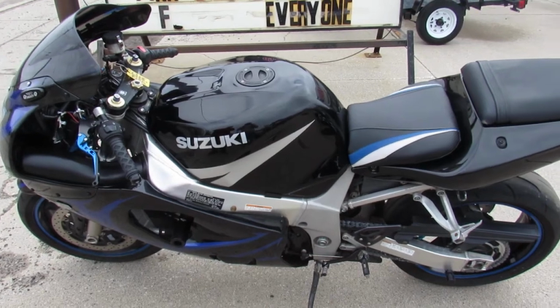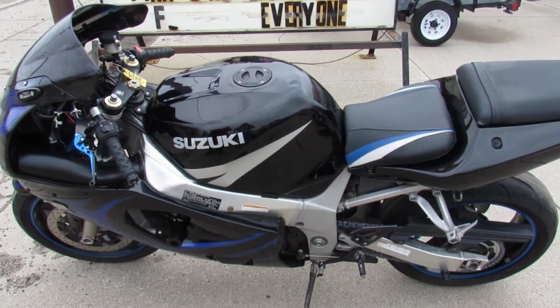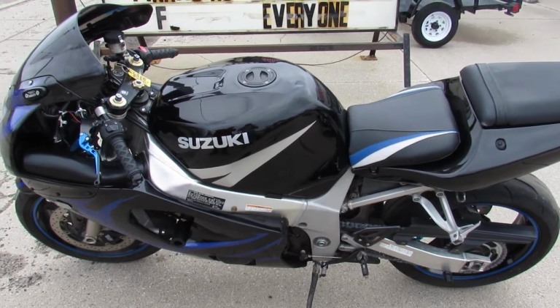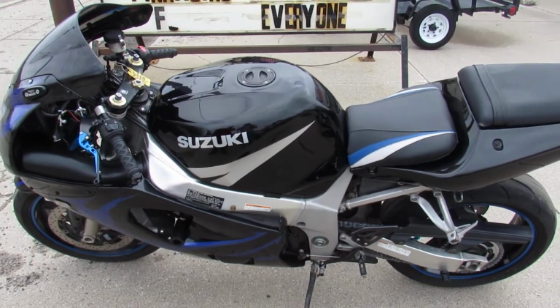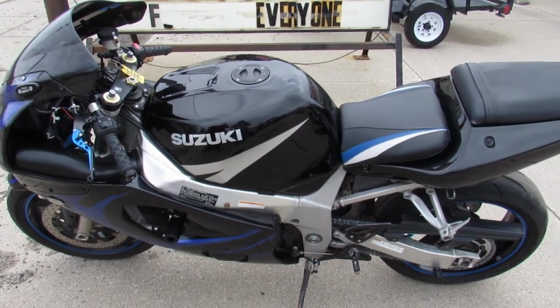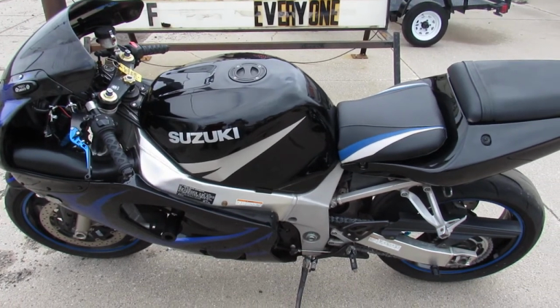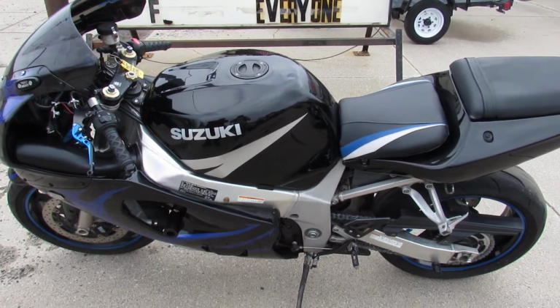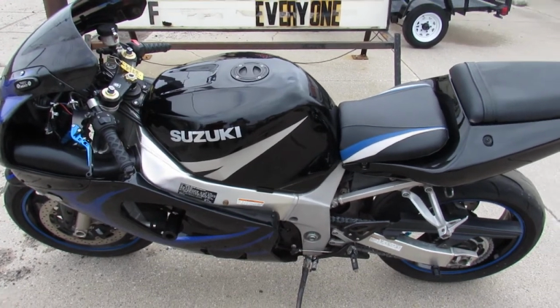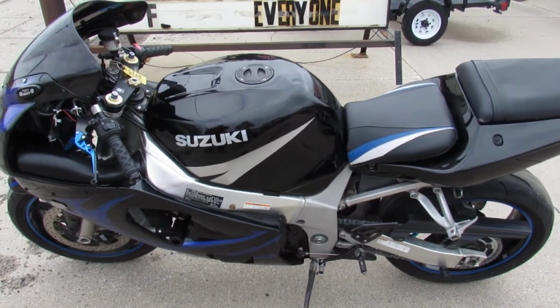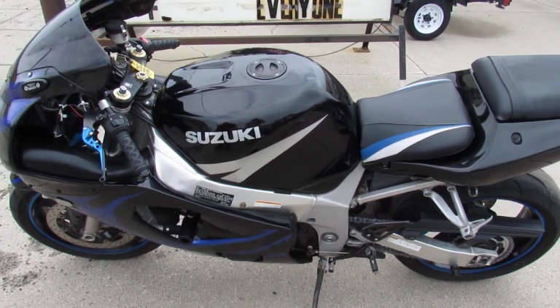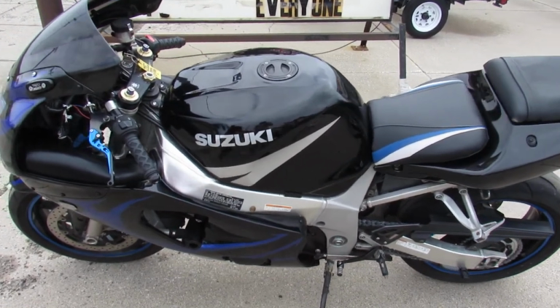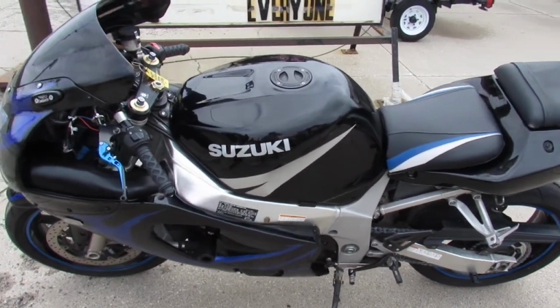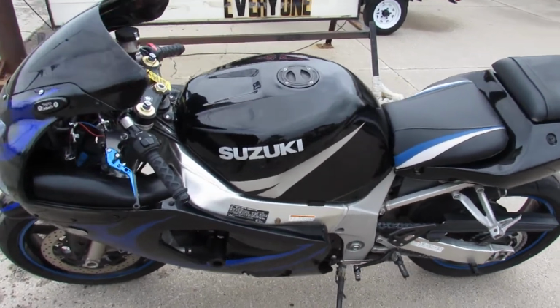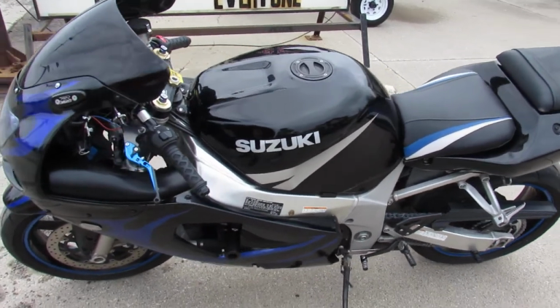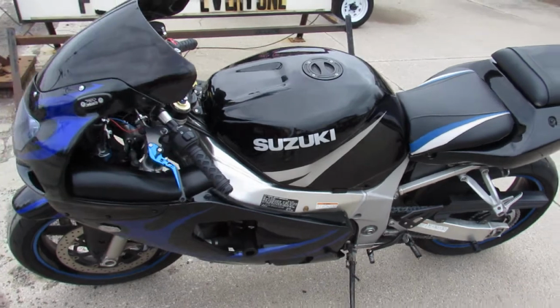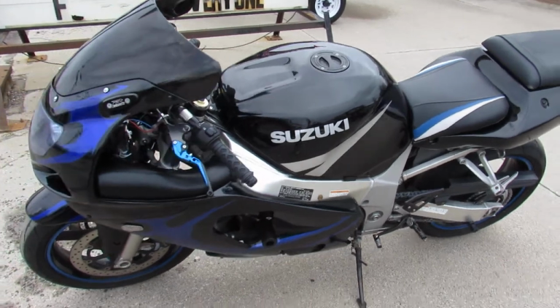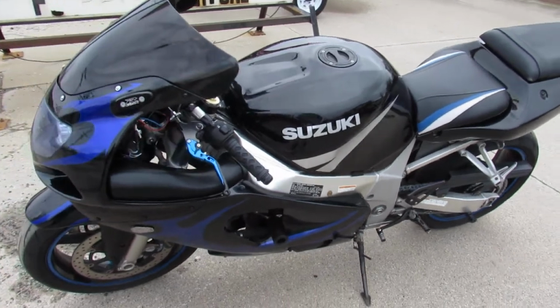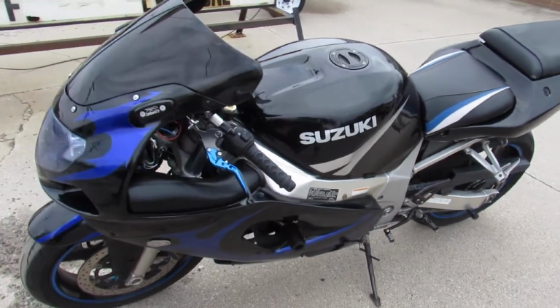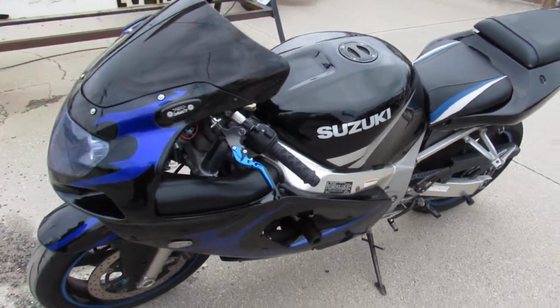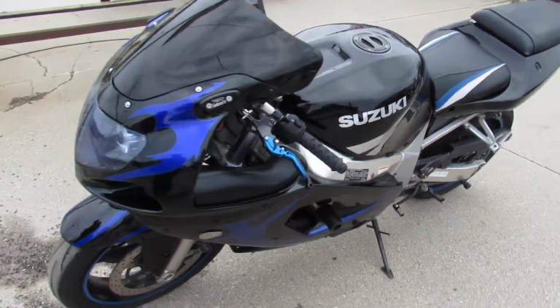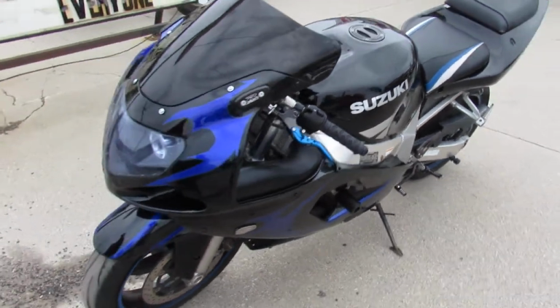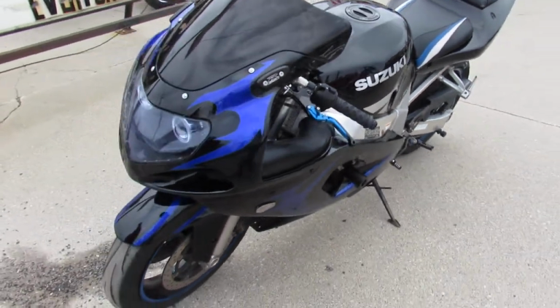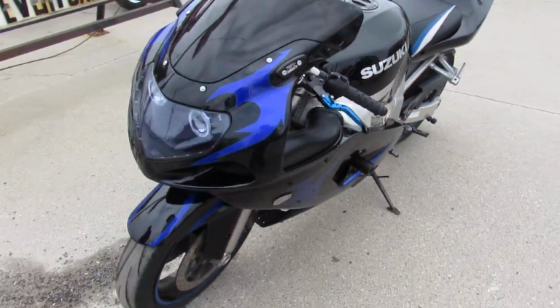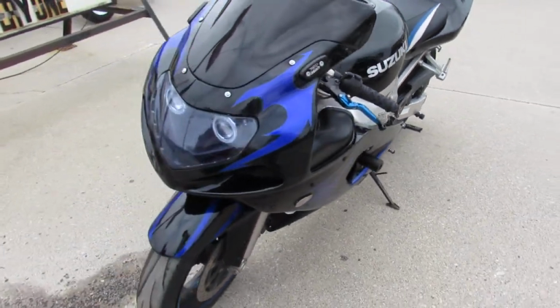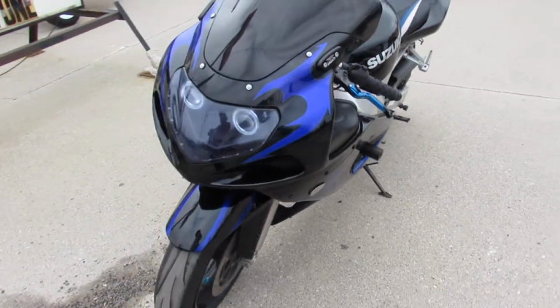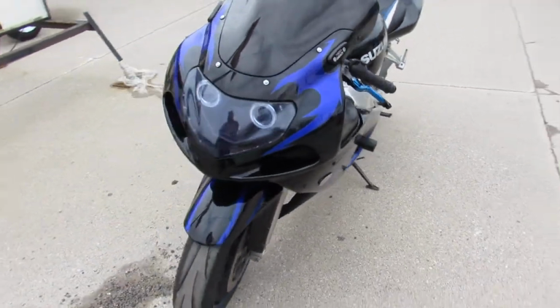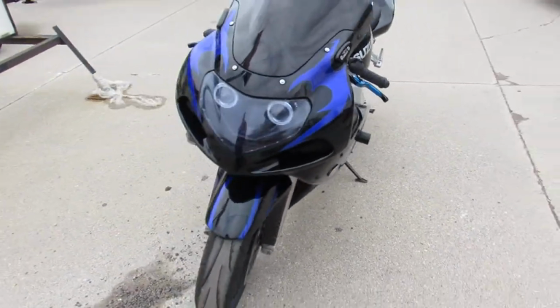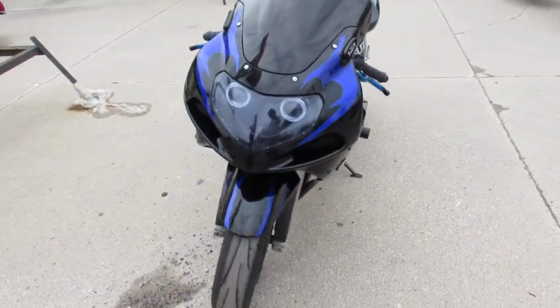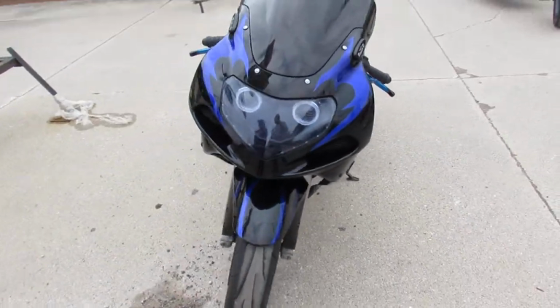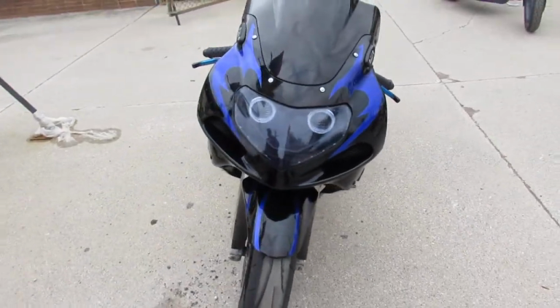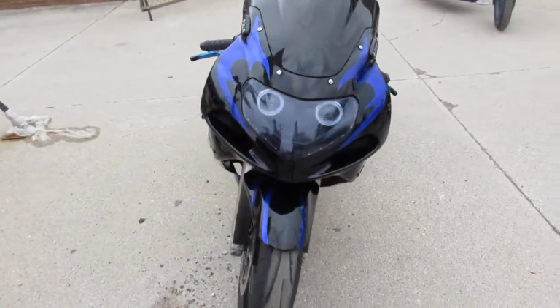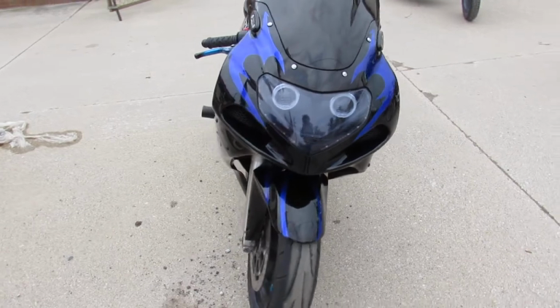Hey guys, ApprovalPowerSports.com here. Anybody looking for a nice, clean, retro sport bike, I got a 2003 Suzuki GSX-R 600 for sale.